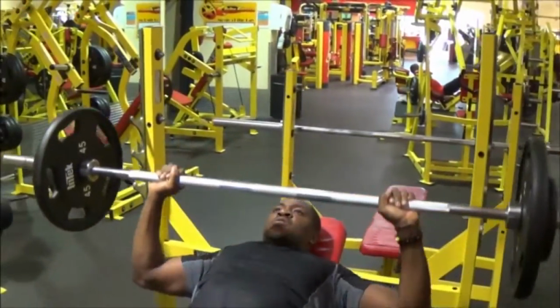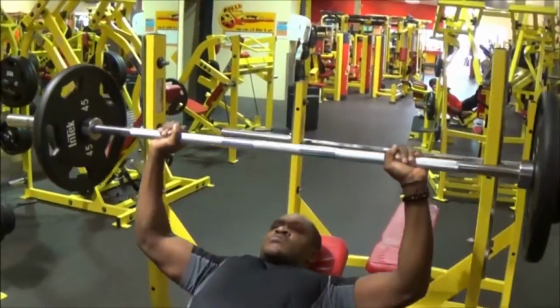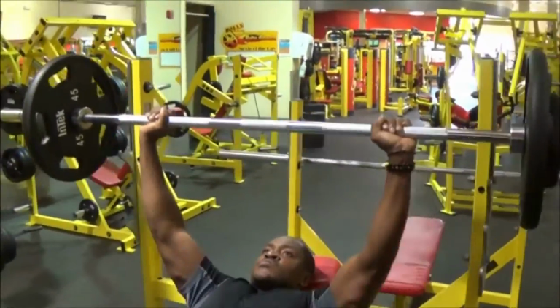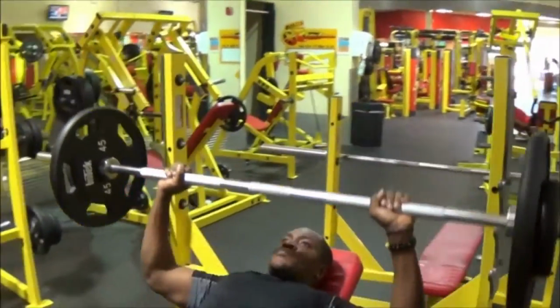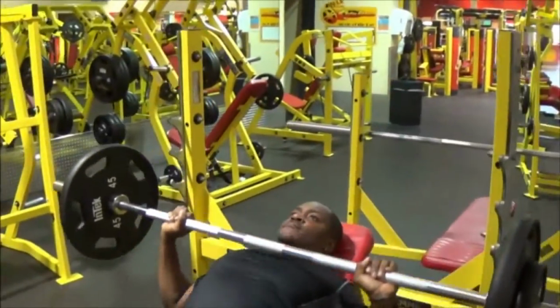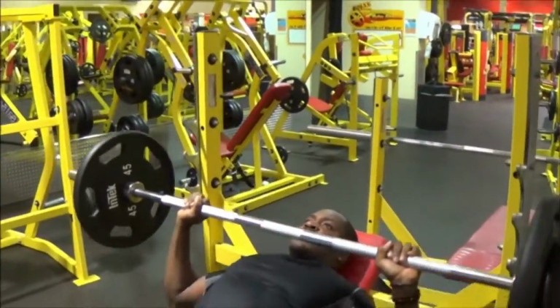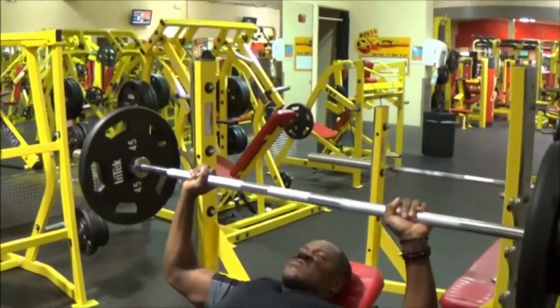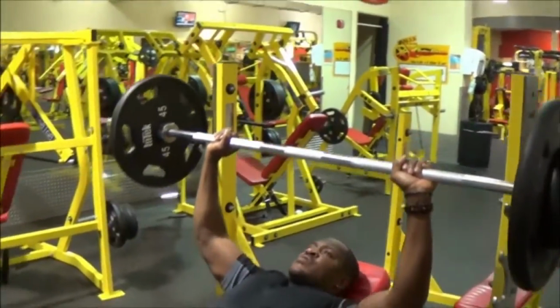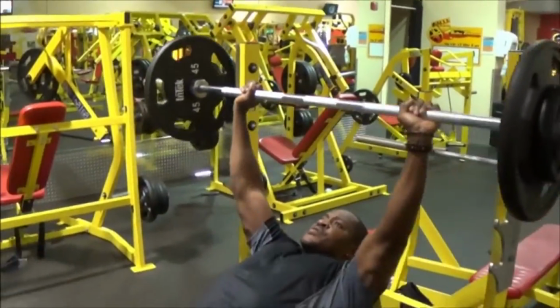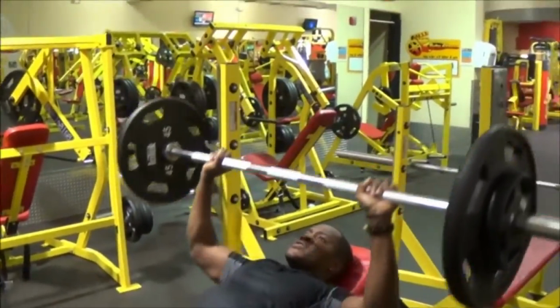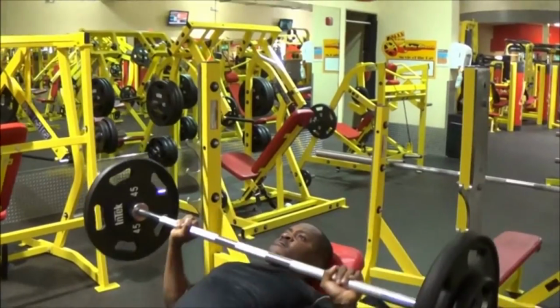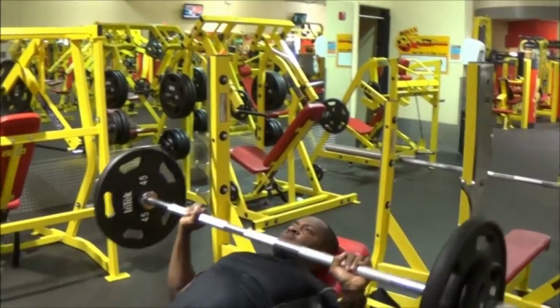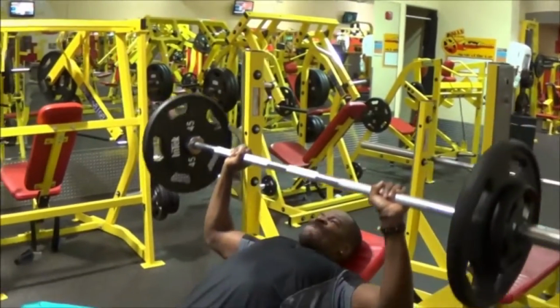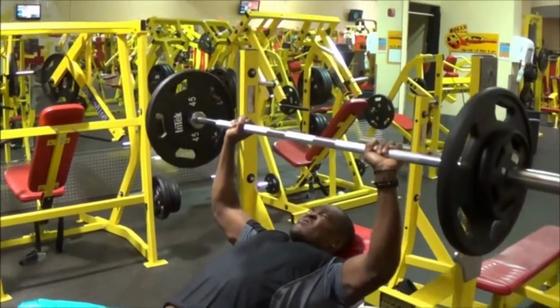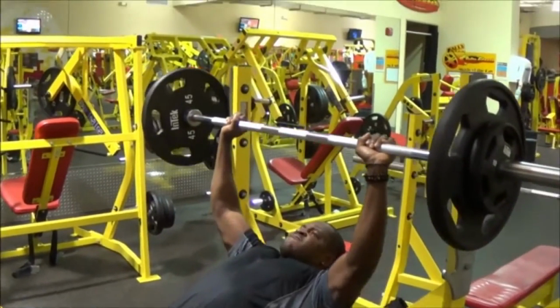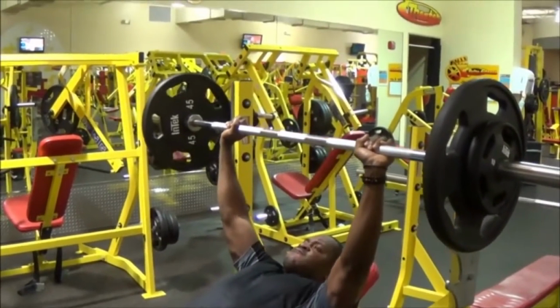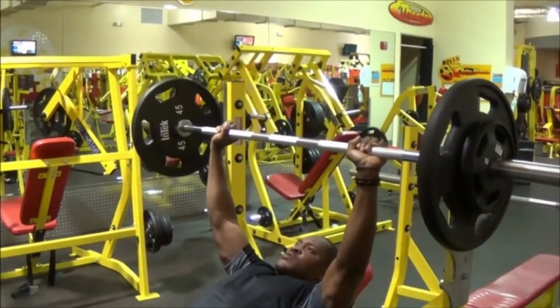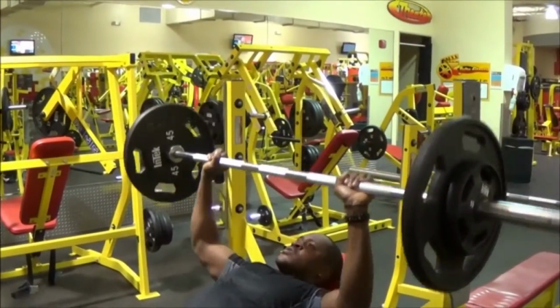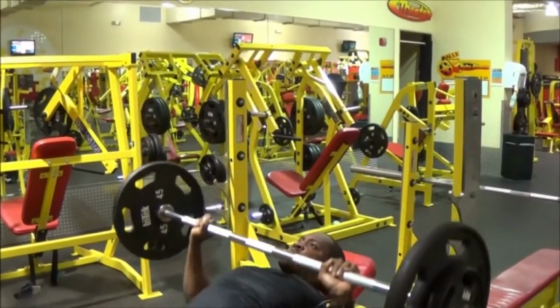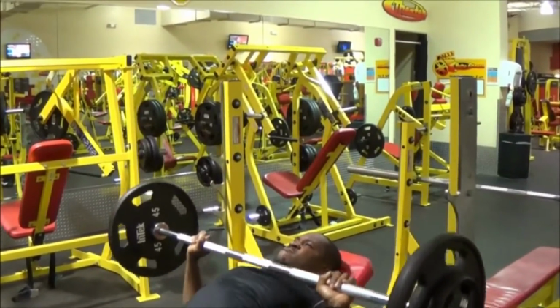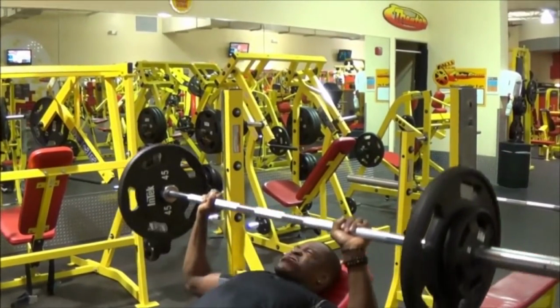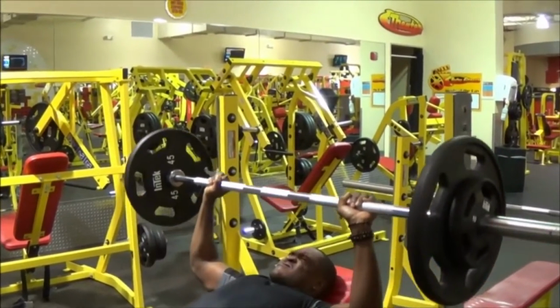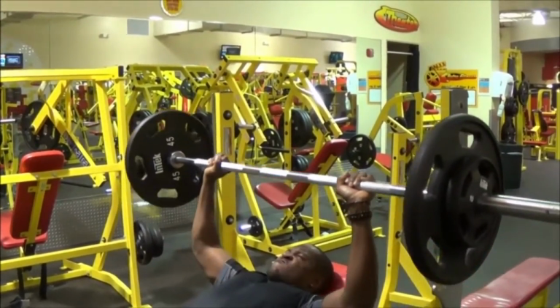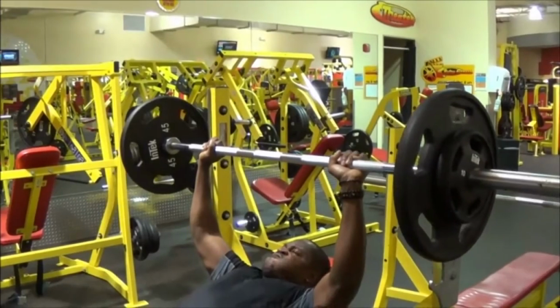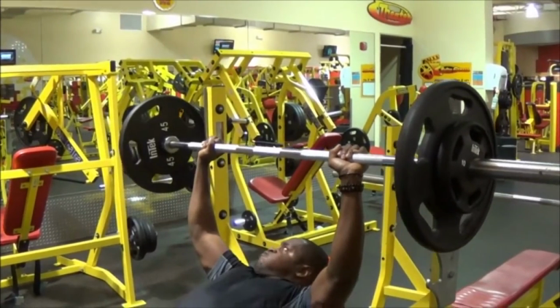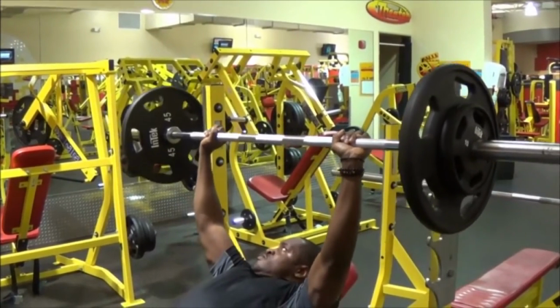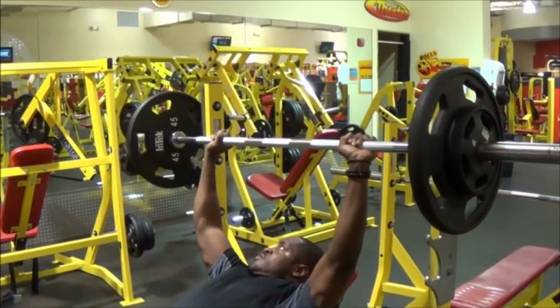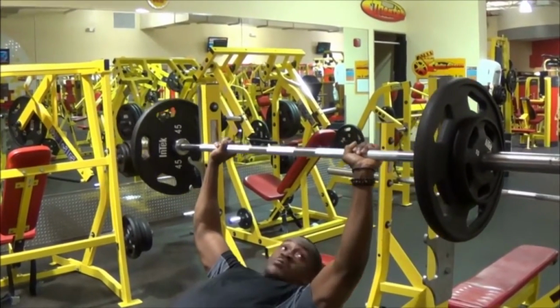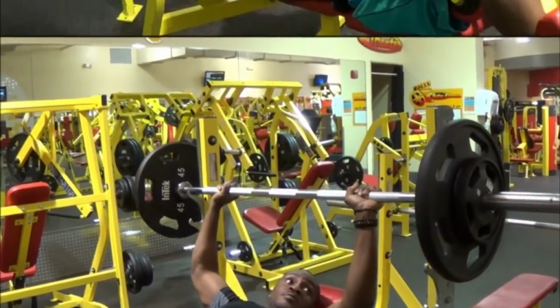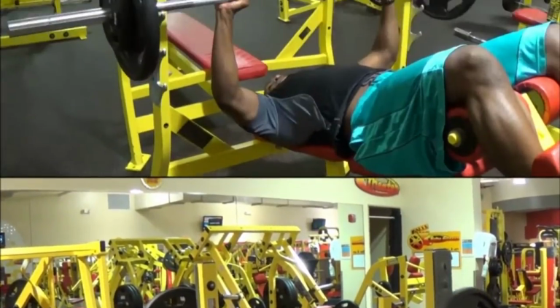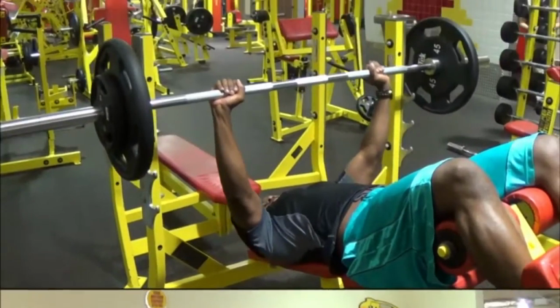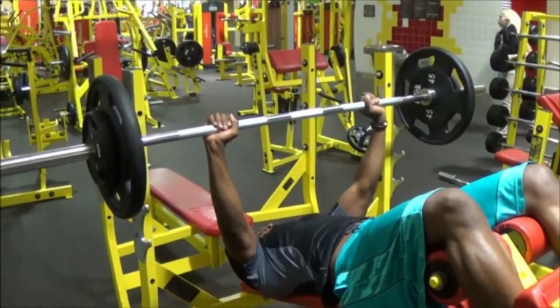I kind of got caught up in the heavier weight. You know how it is with benching — when you do heavy weight you get that full pump, you just feel excited, so I went for that this time around.